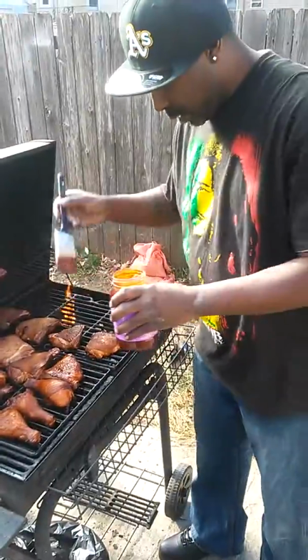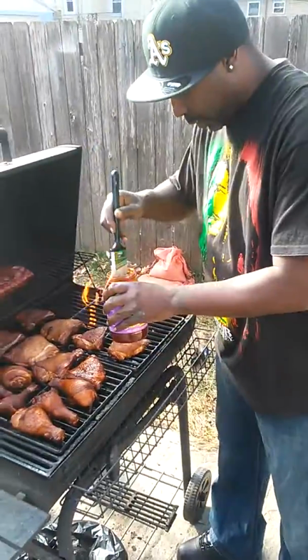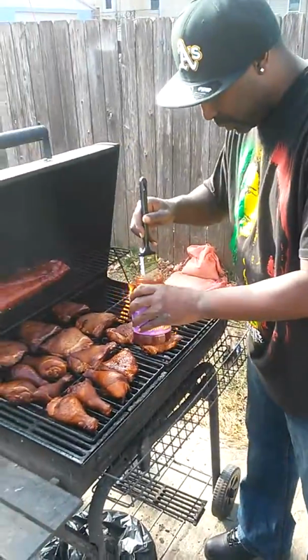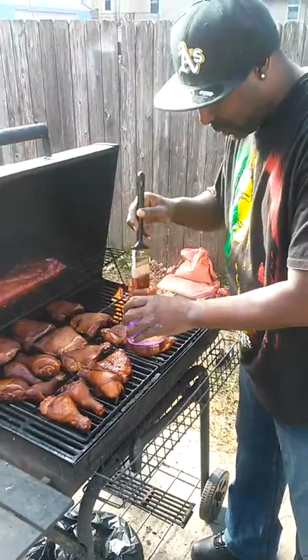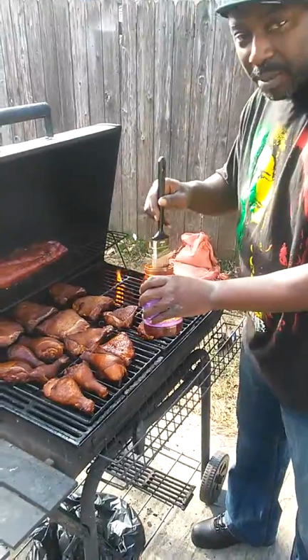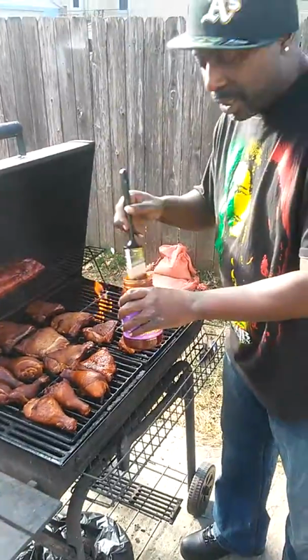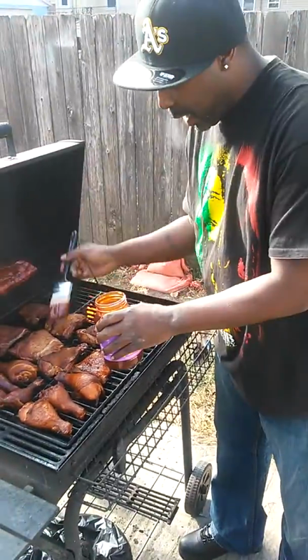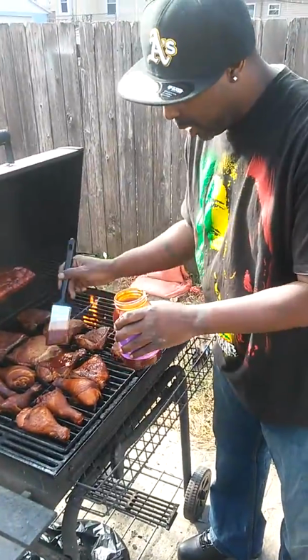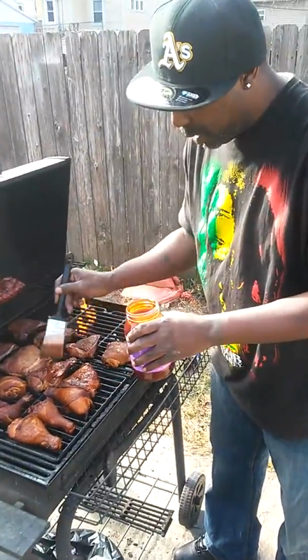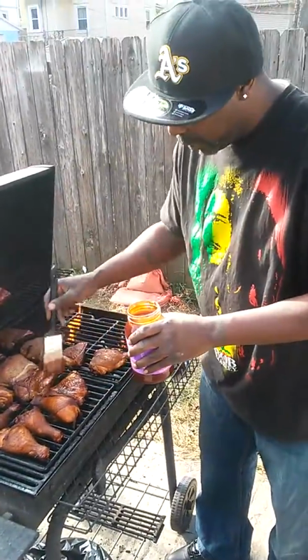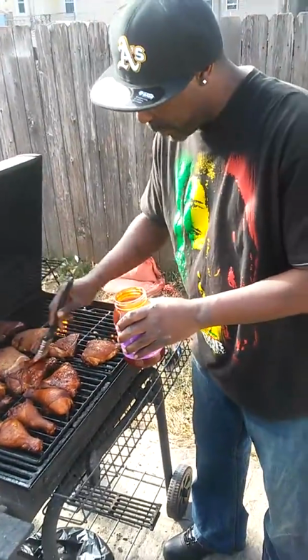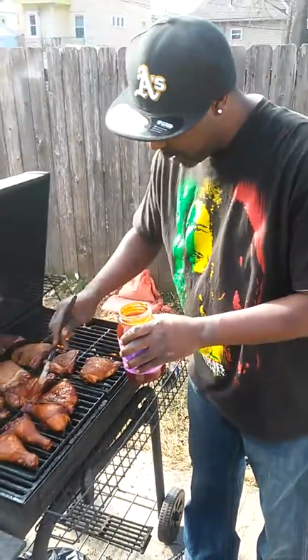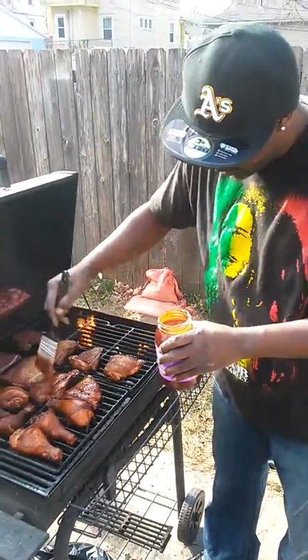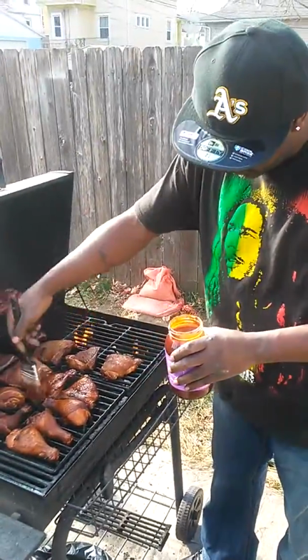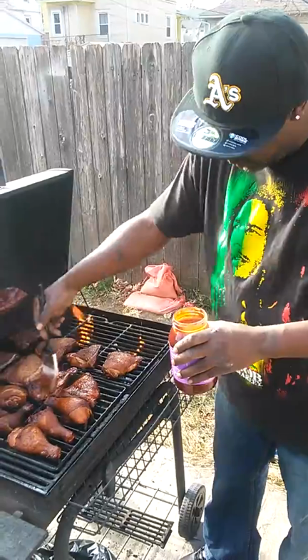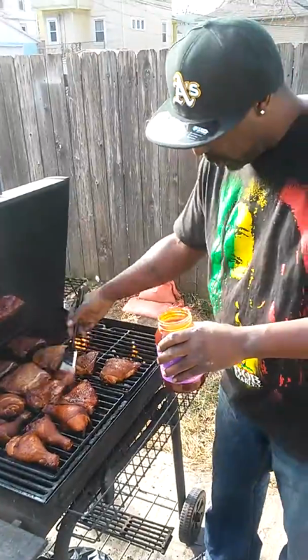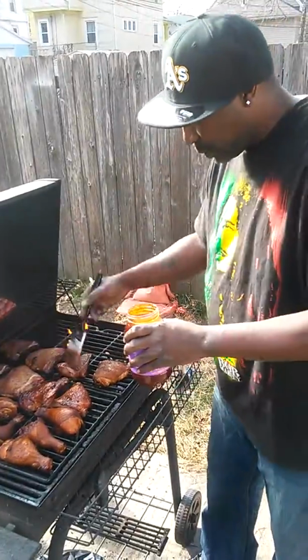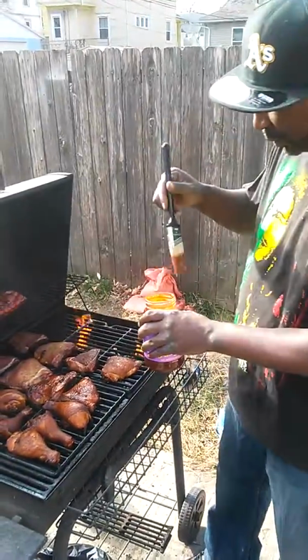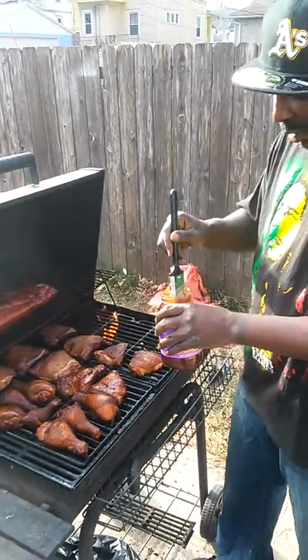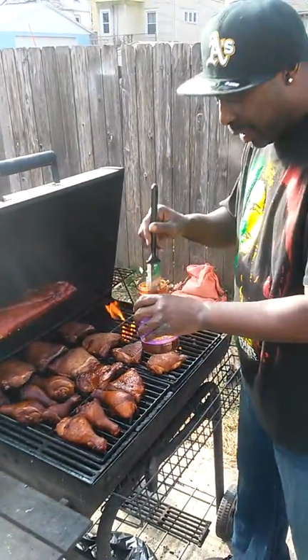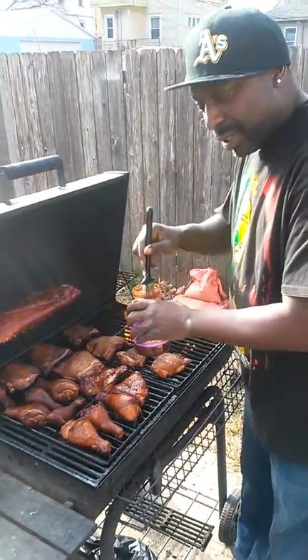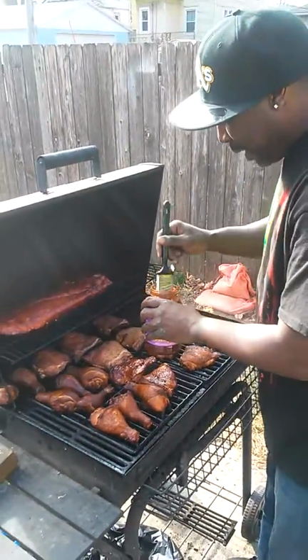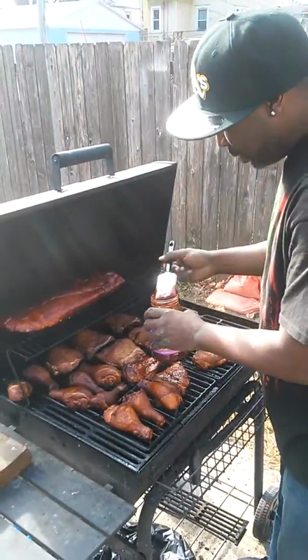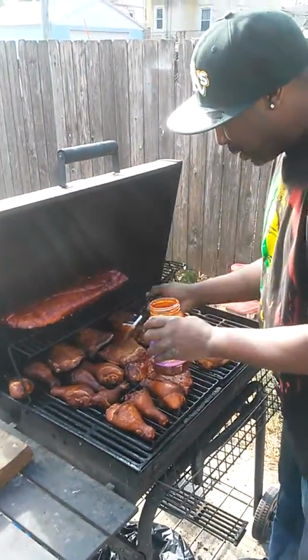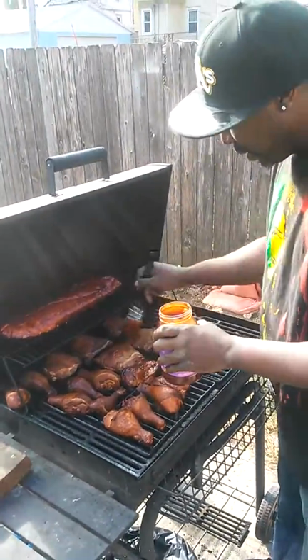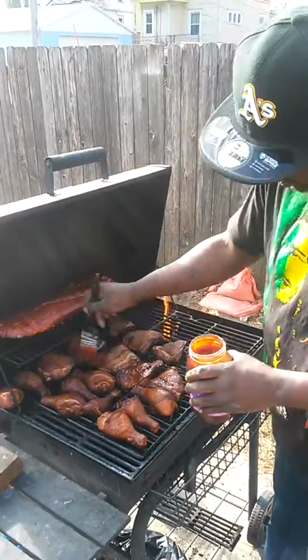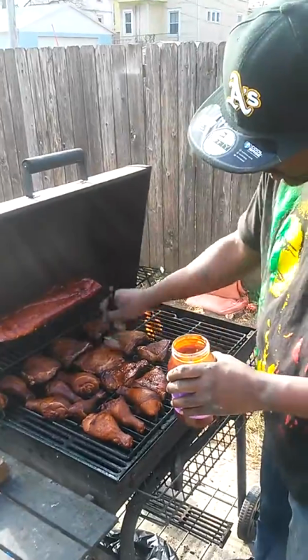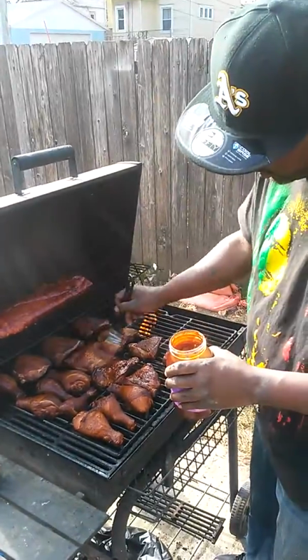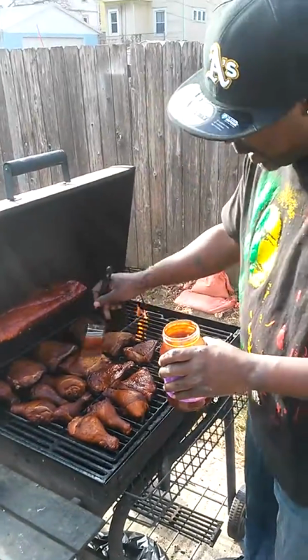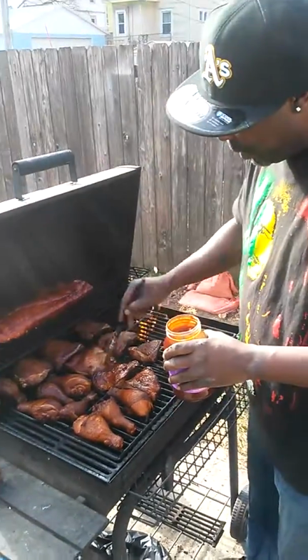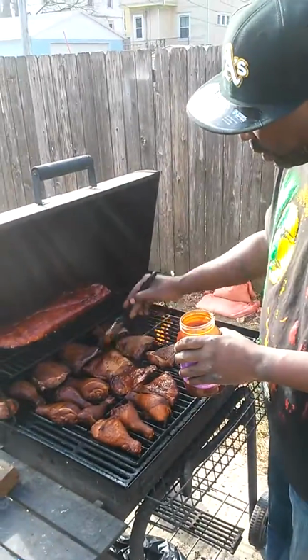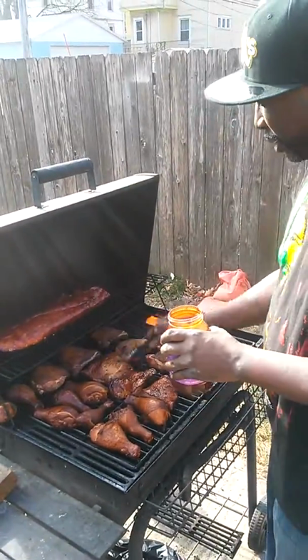Mikael gonna love you. Yeah, my son, he gonna be happy as hell when he gets home. He love dad's barbecue. He loves whatever I put on the grill.